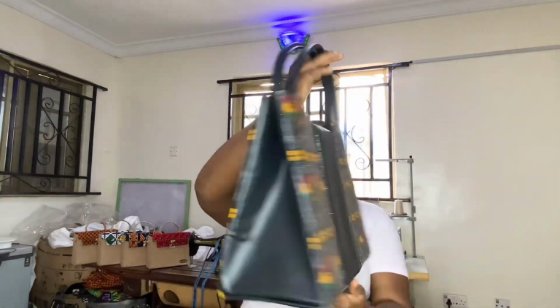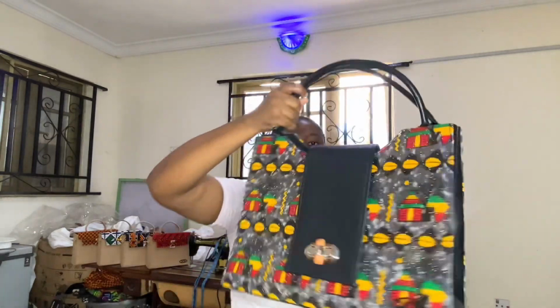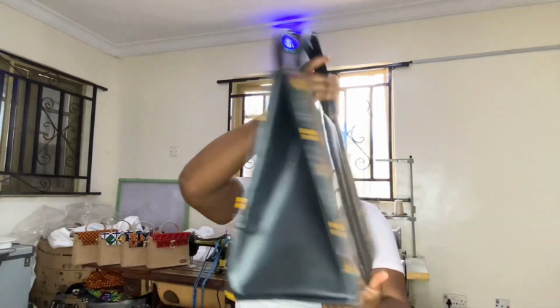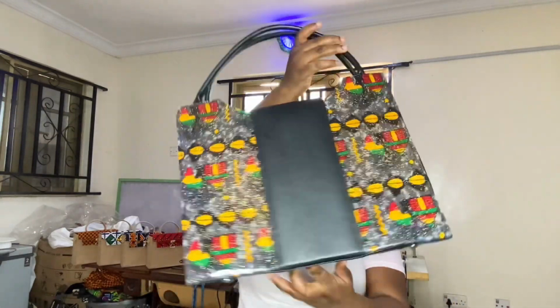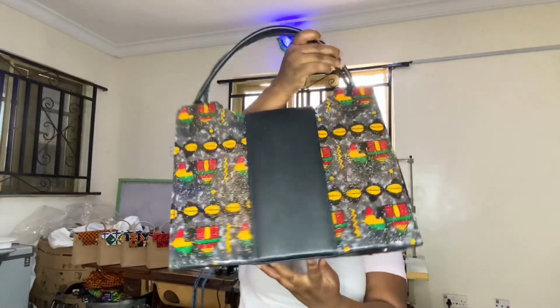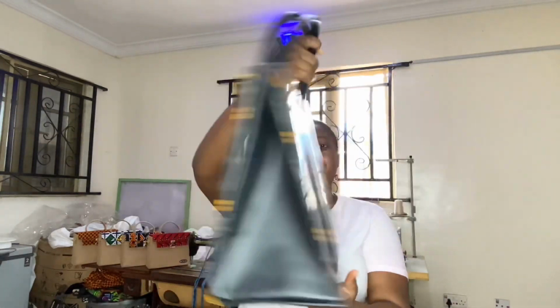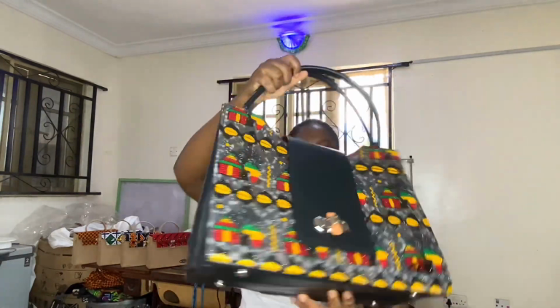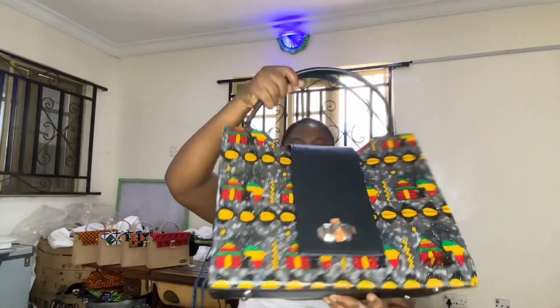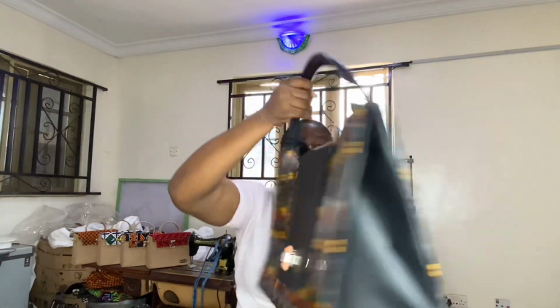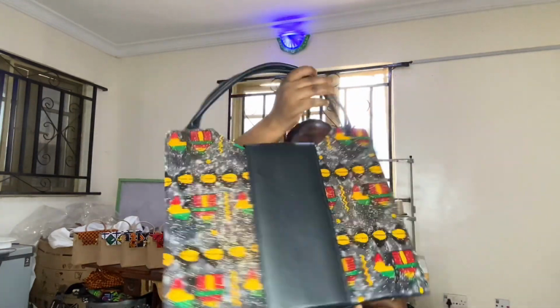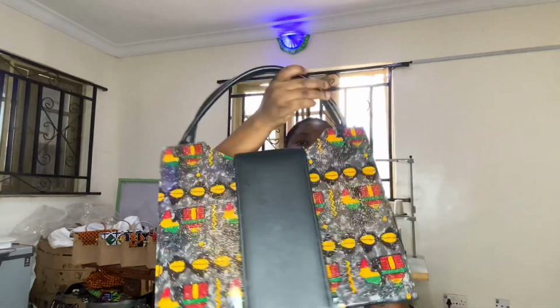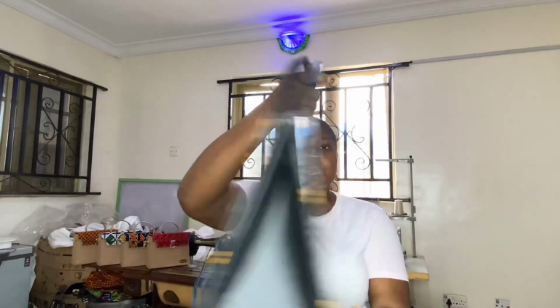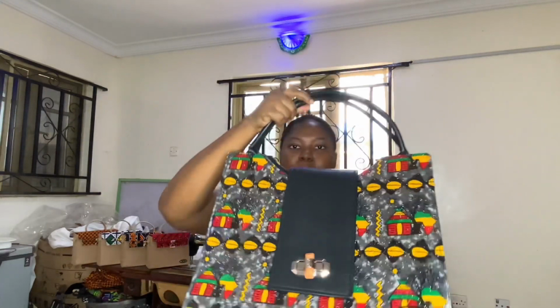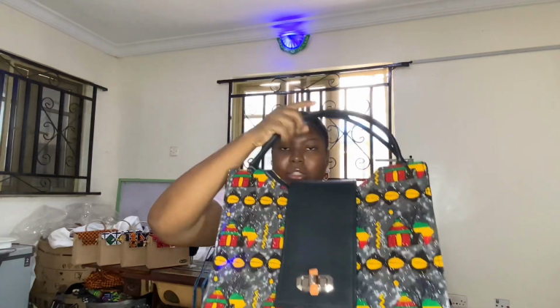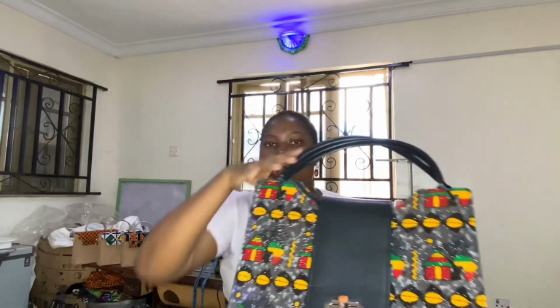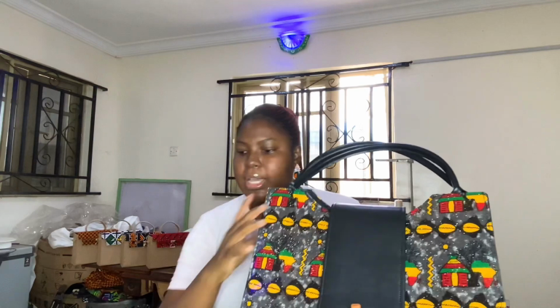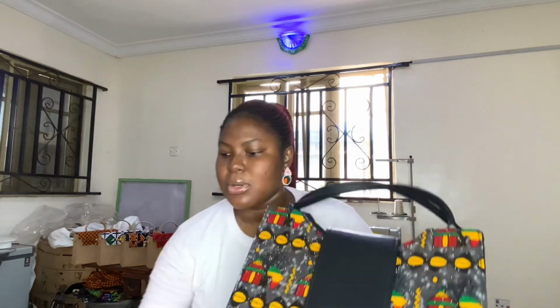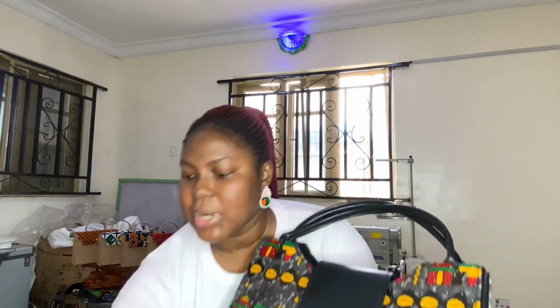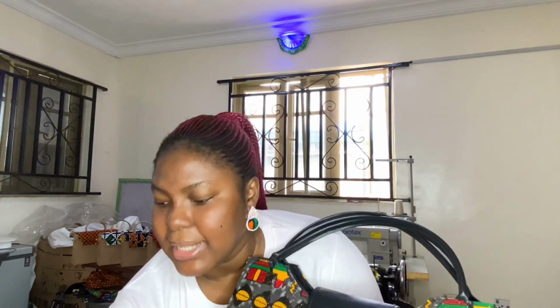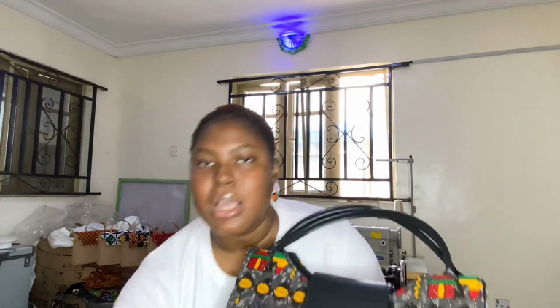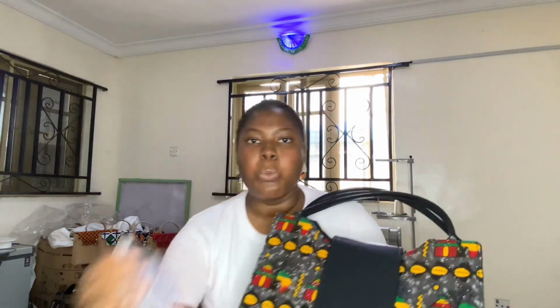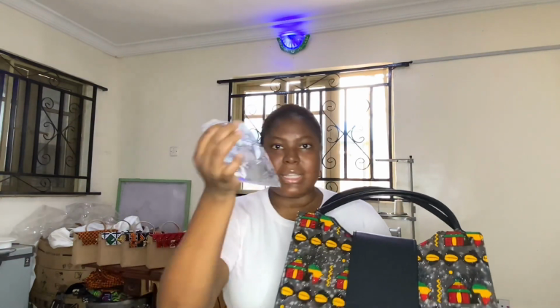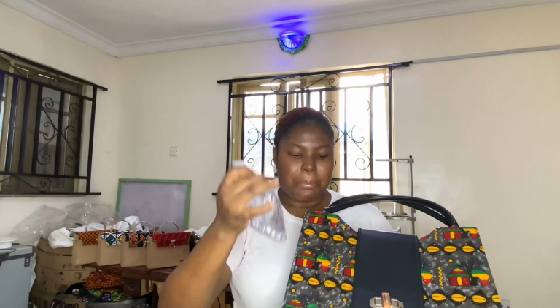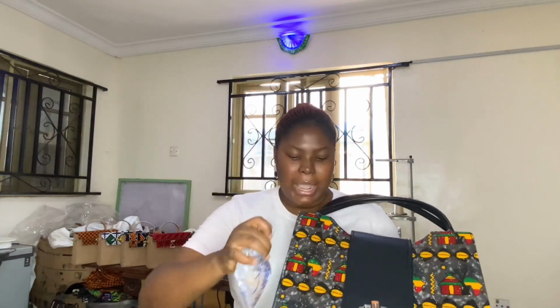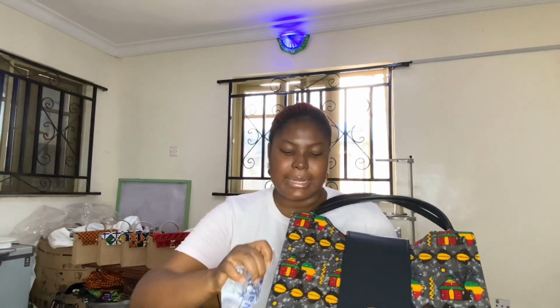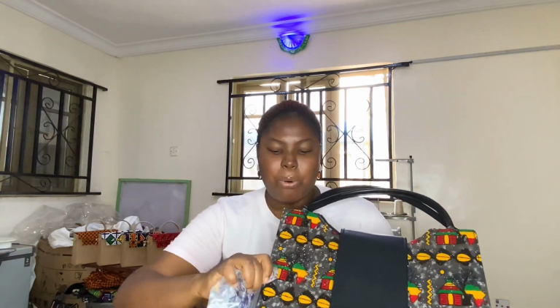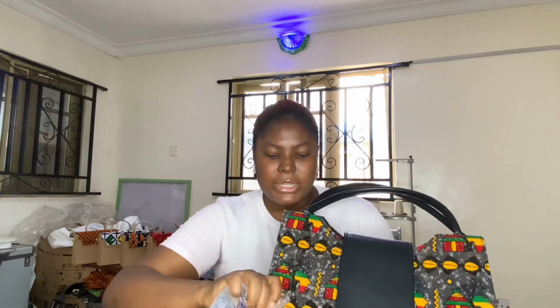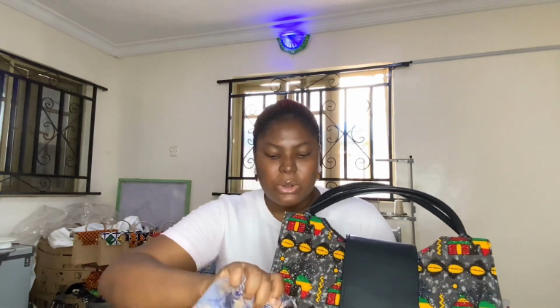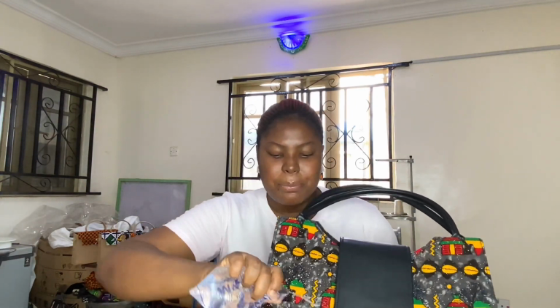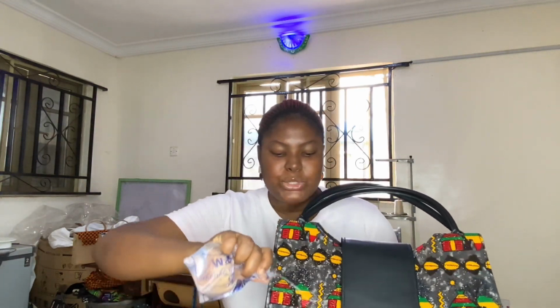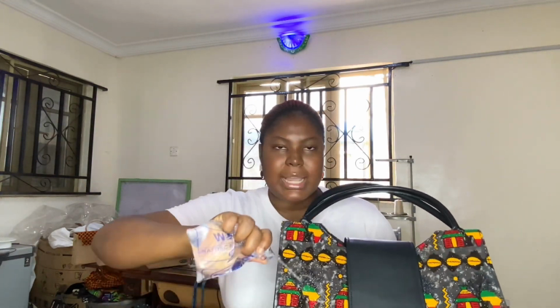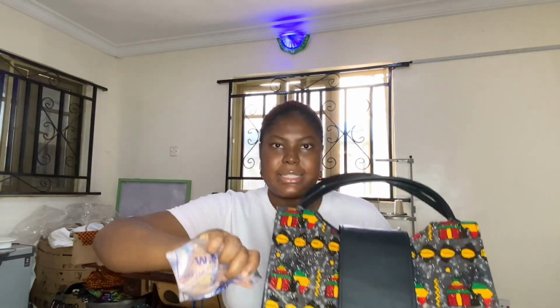I'm going to make a brief demonstration of how this works. I'm going to get water and then pour it on the bag so you can see.